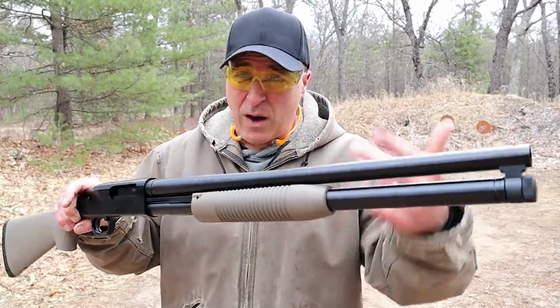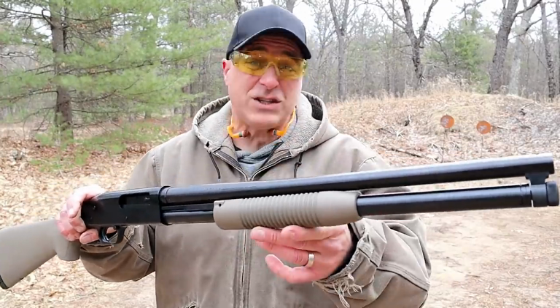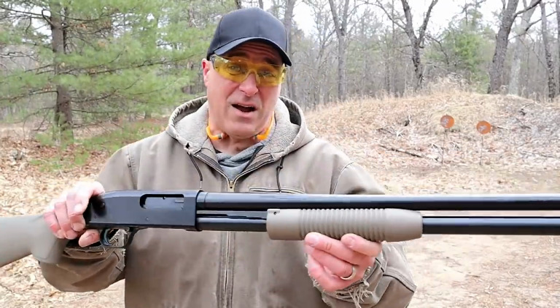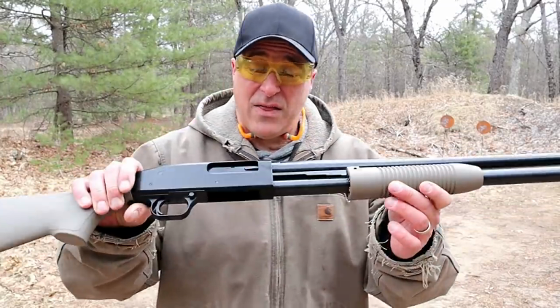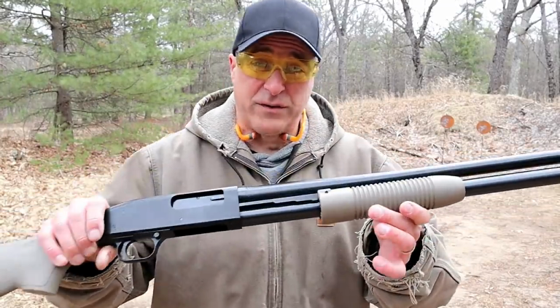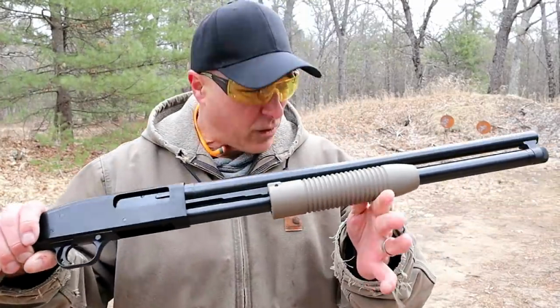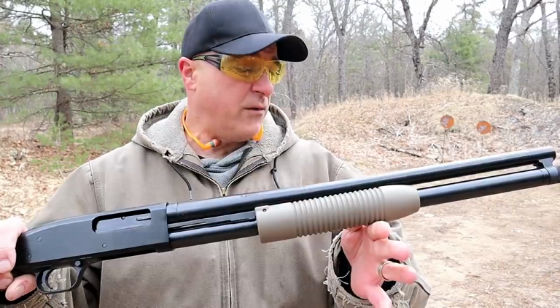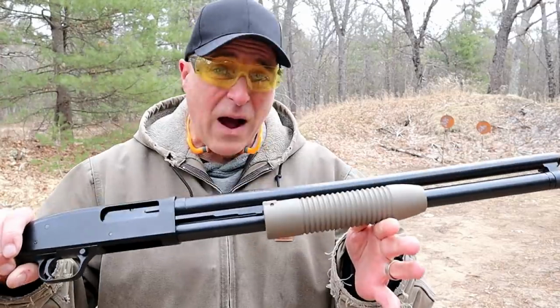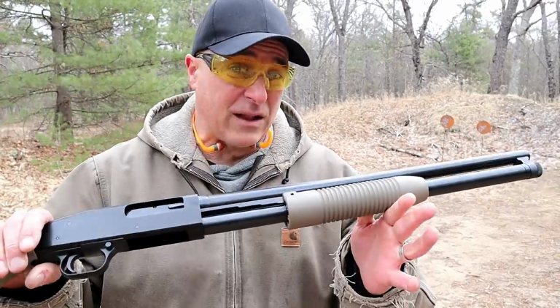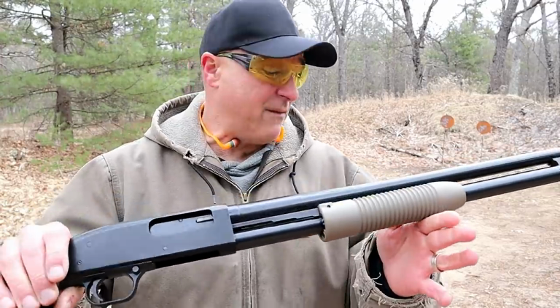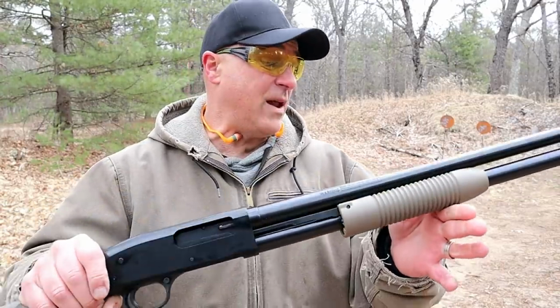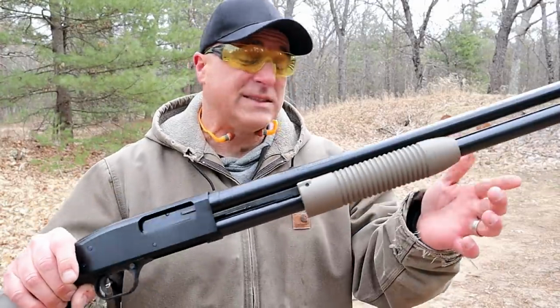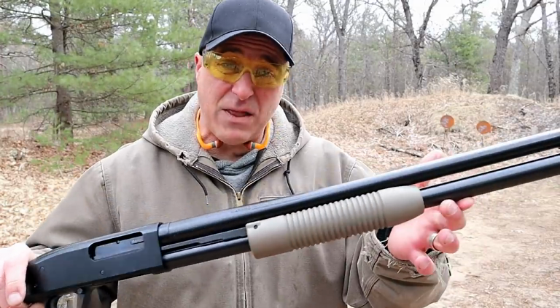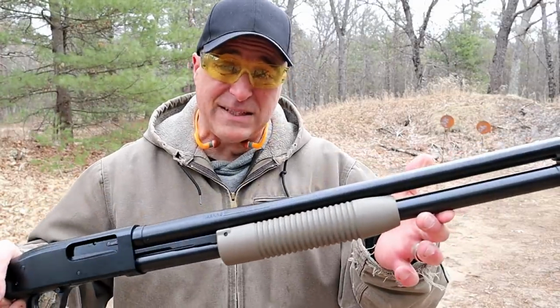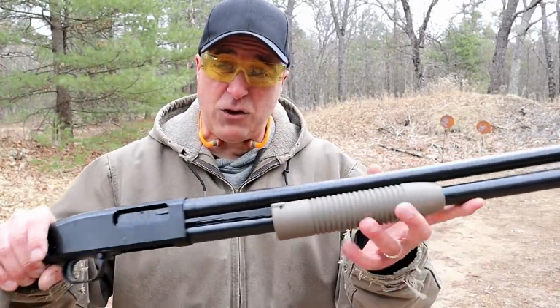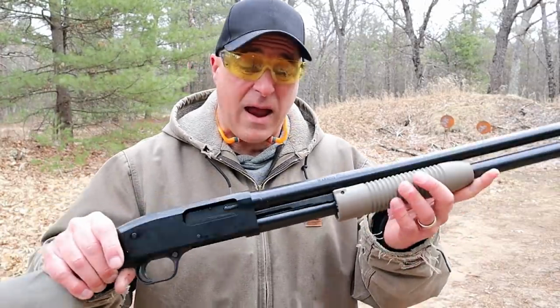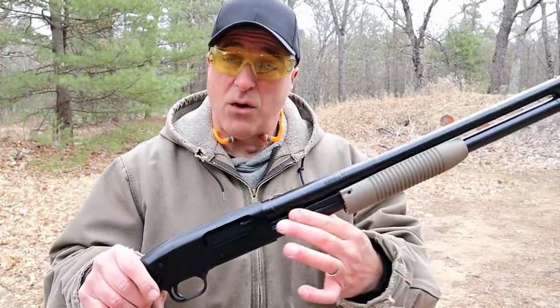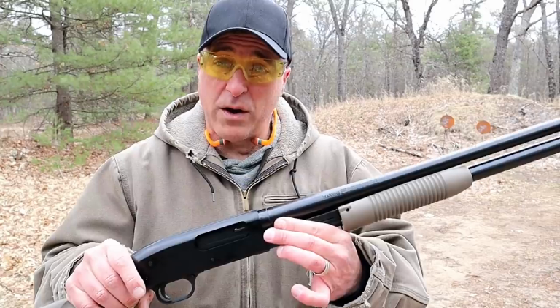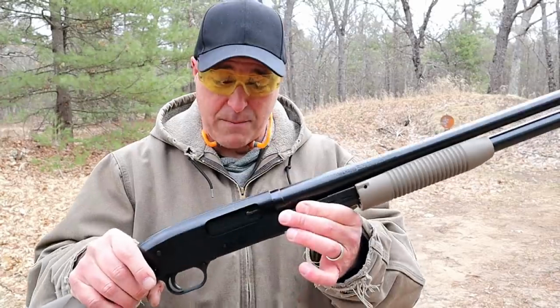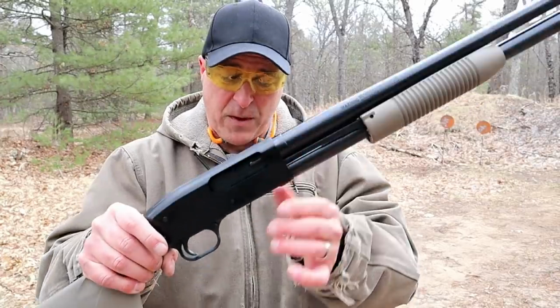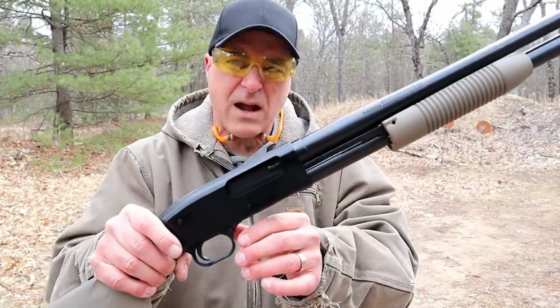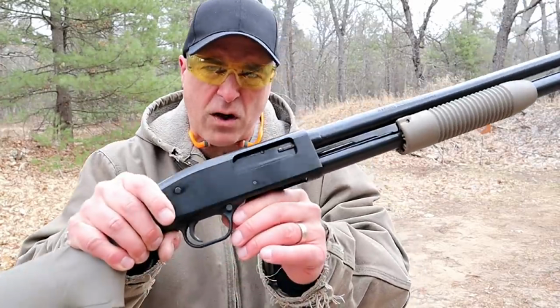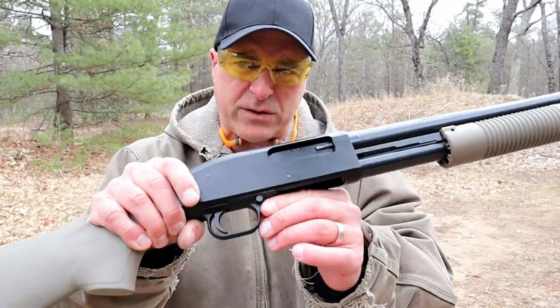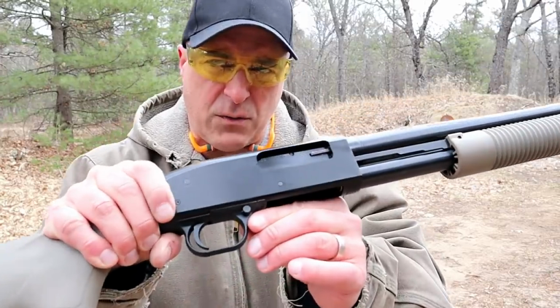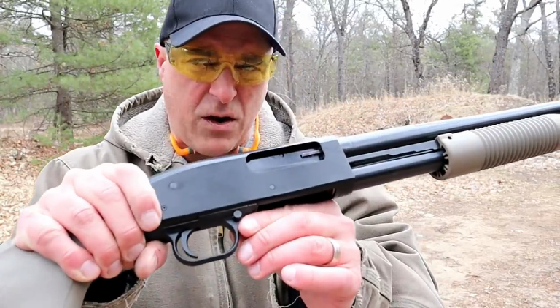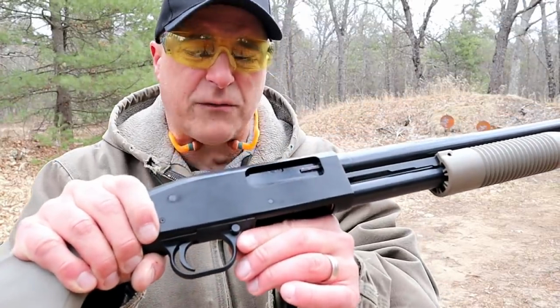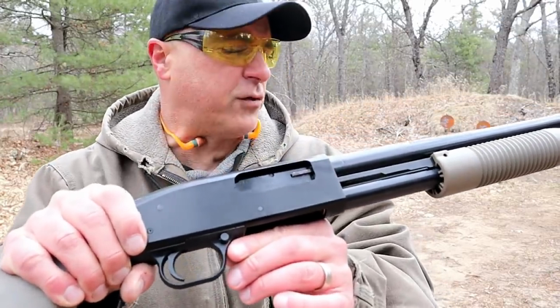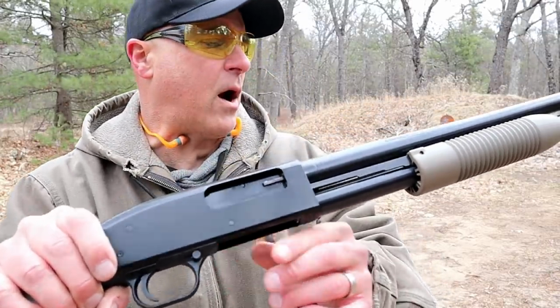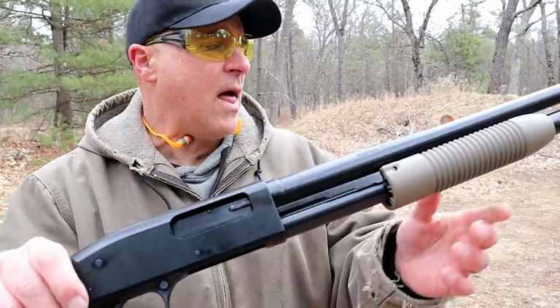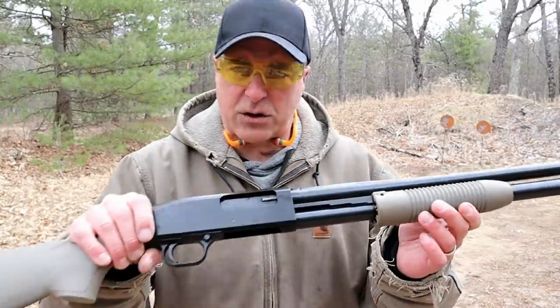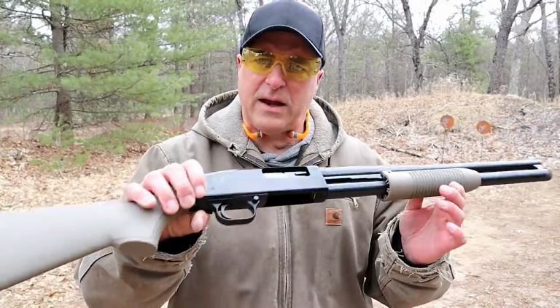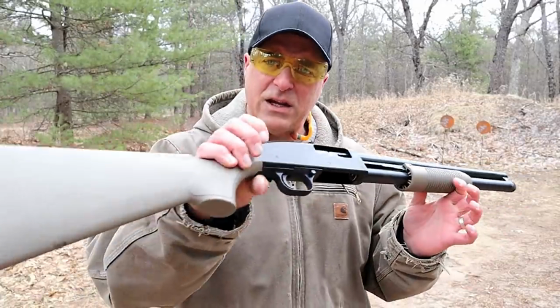It's a 12 gauge shotgun that holds a total of eight rounds, and that's what I have in there now — seven in the magazine tube and one in the chamber. It does have a cross bolt safety right here in front of the trigger guard, which is currently engaged.